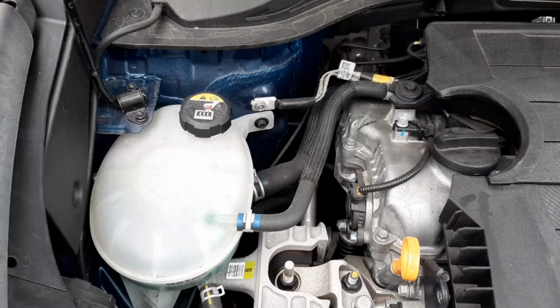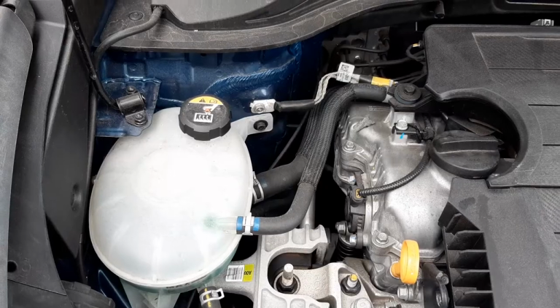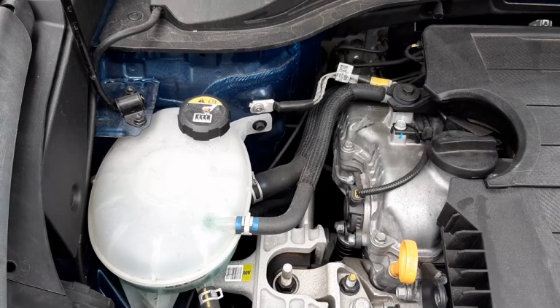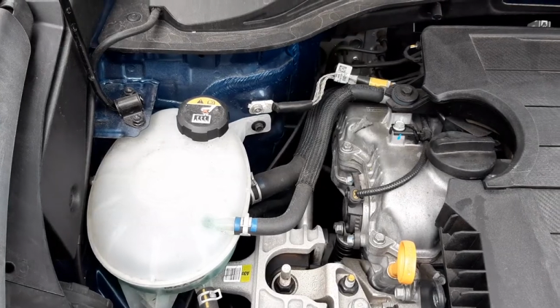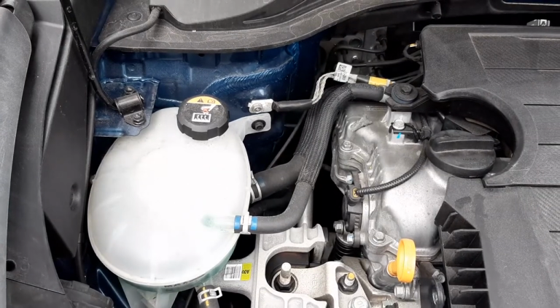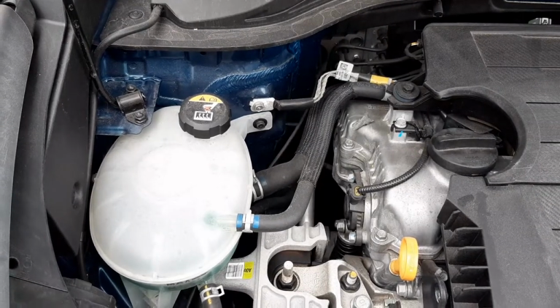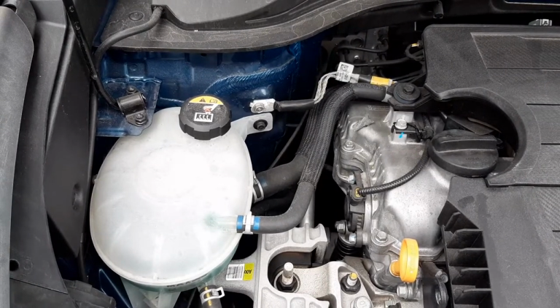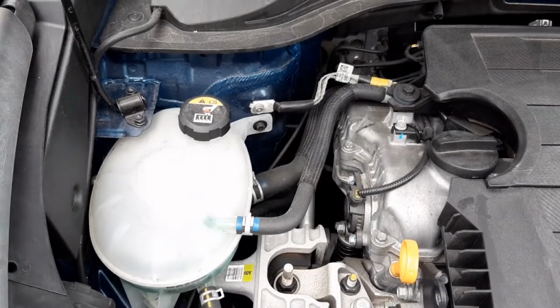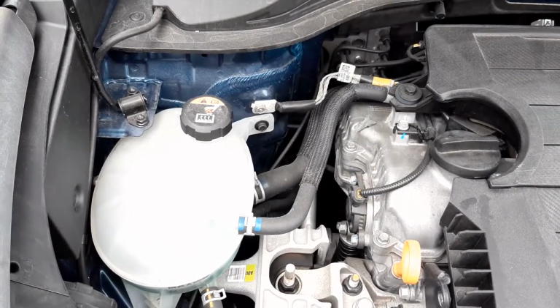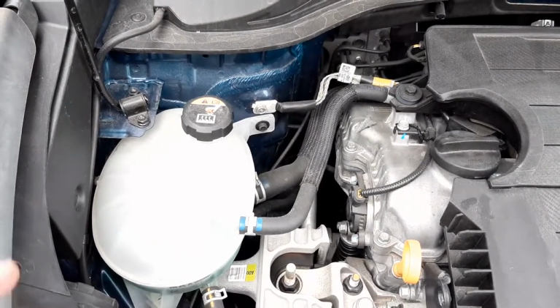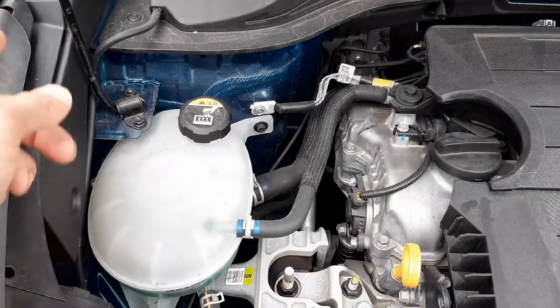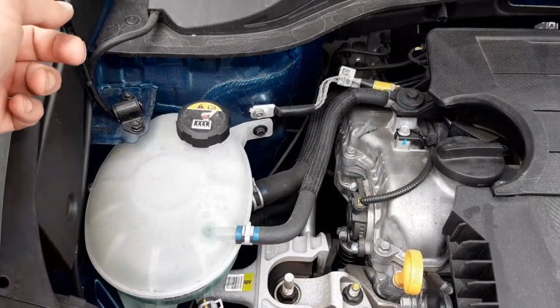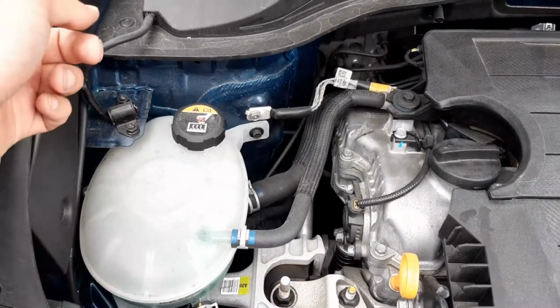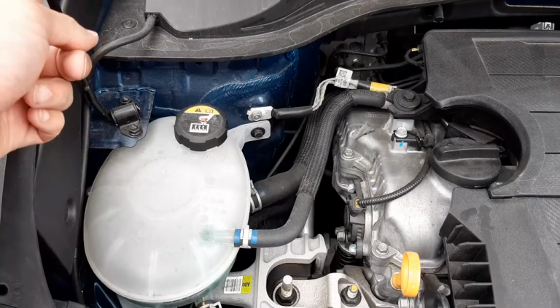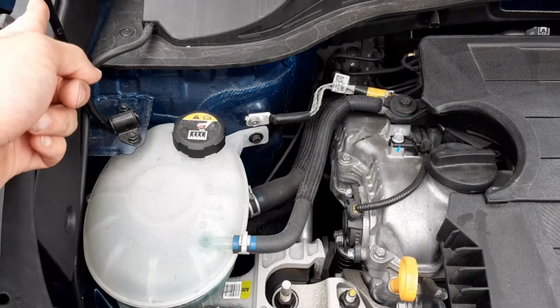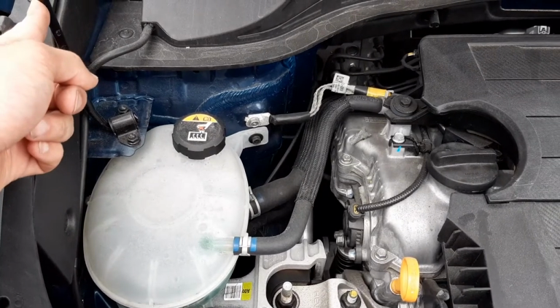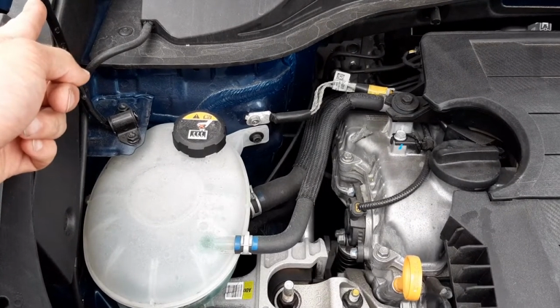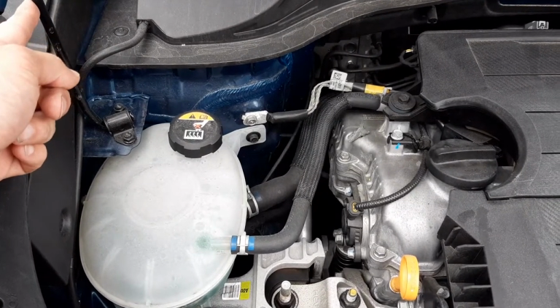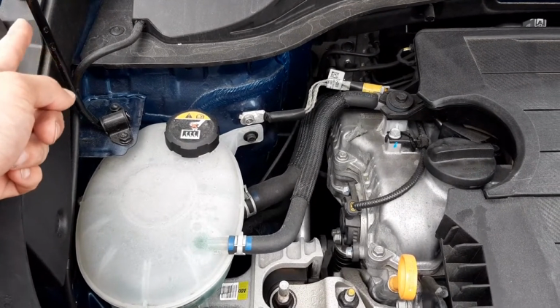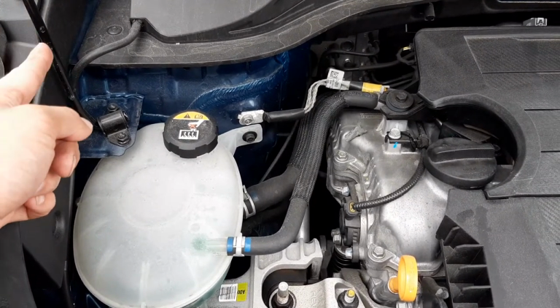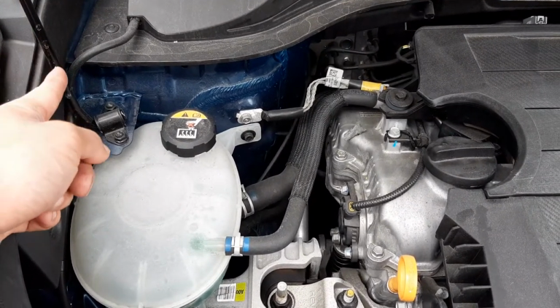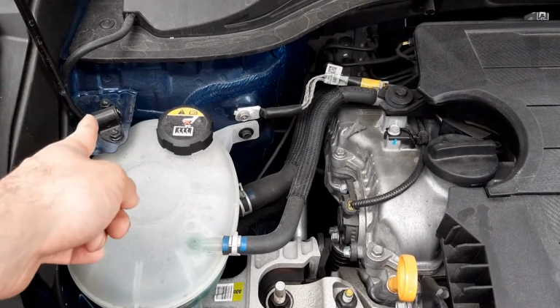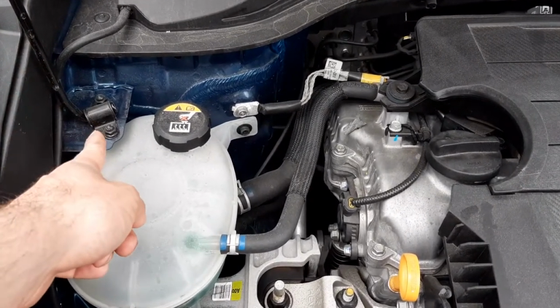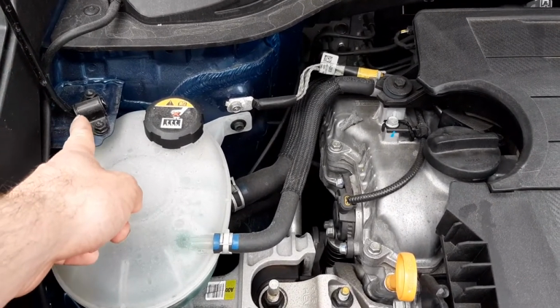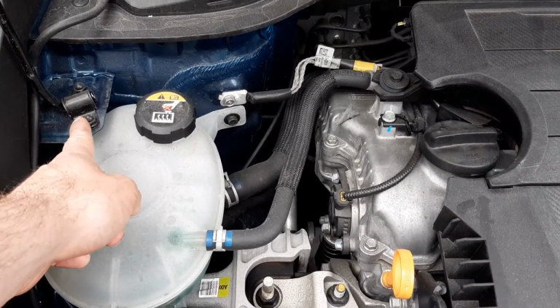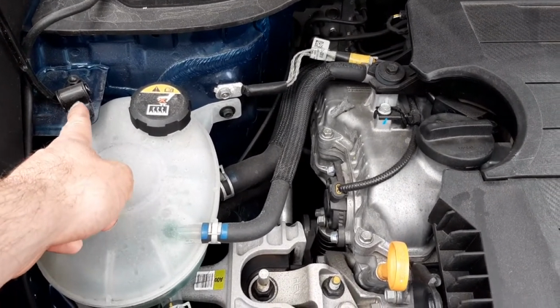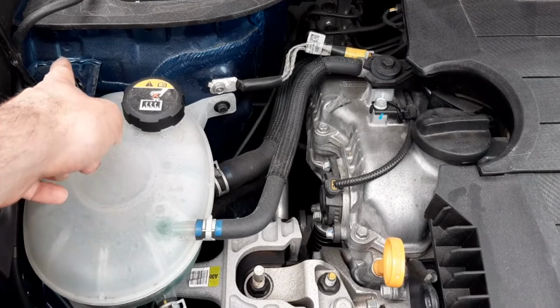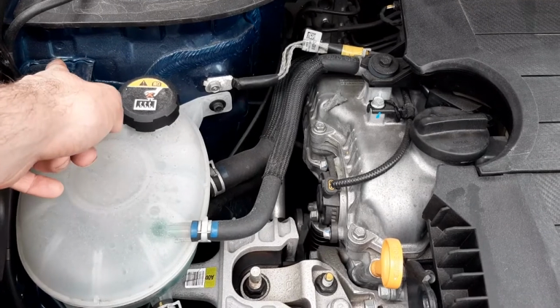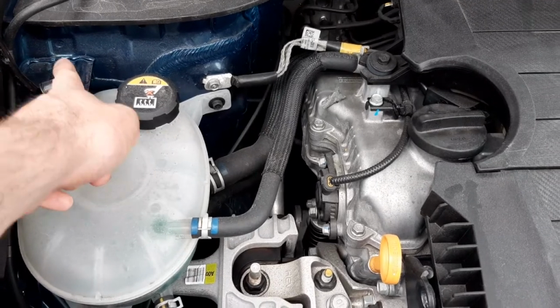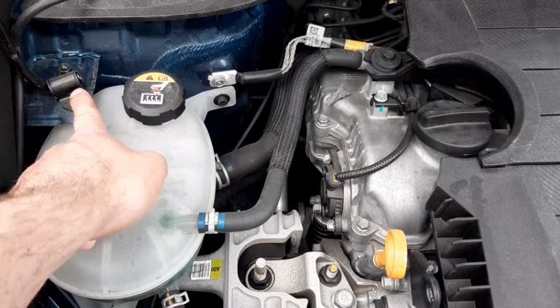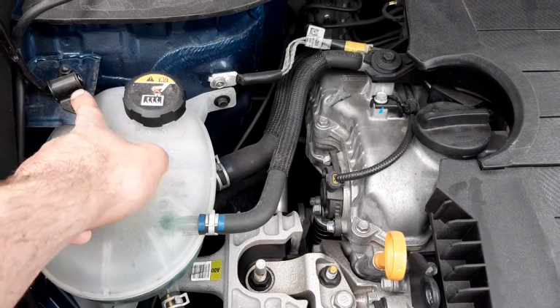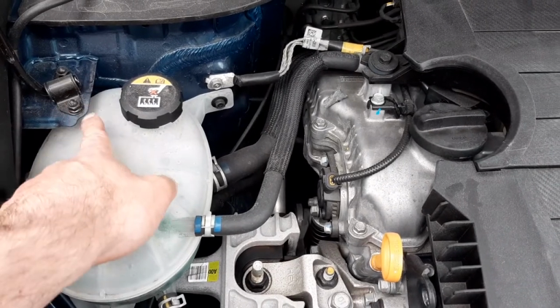To start off, at the offside front of the engine compartment, you have your bonnet prop stick. Moving down, you have two fasteners to hold the bonnet prop stick to the vehicle.